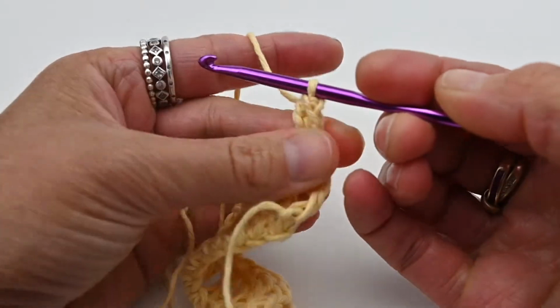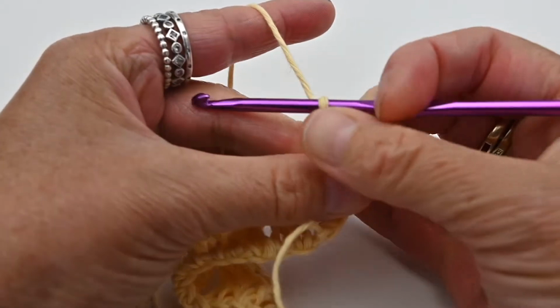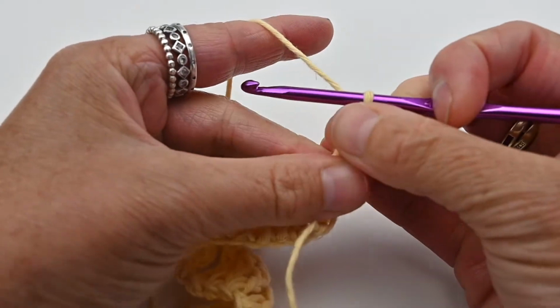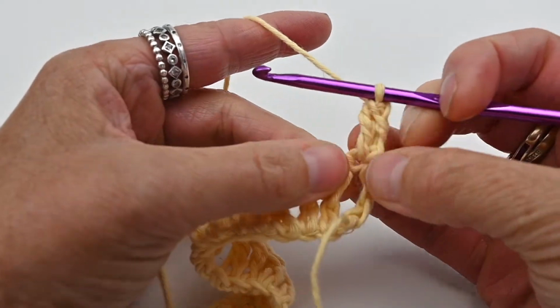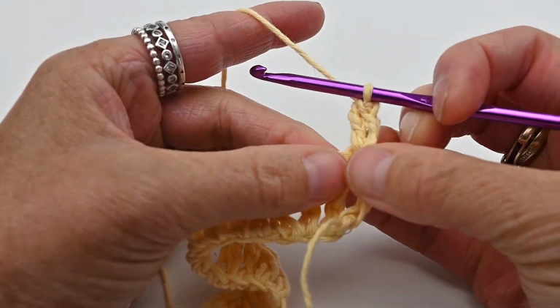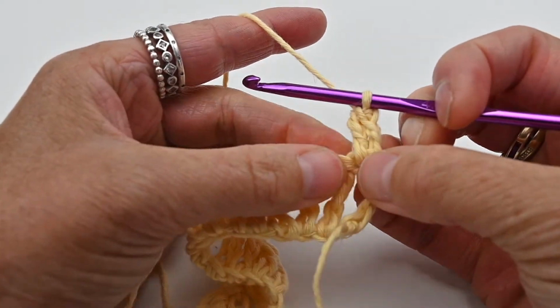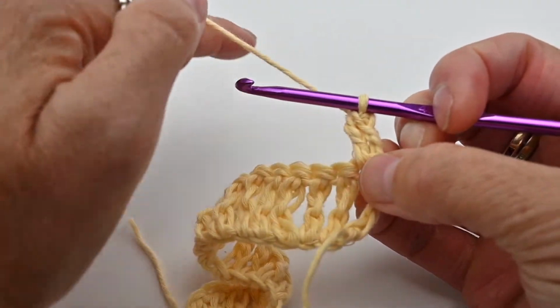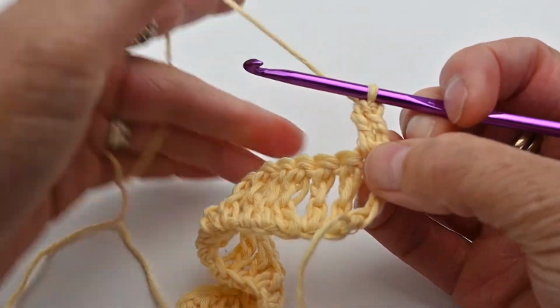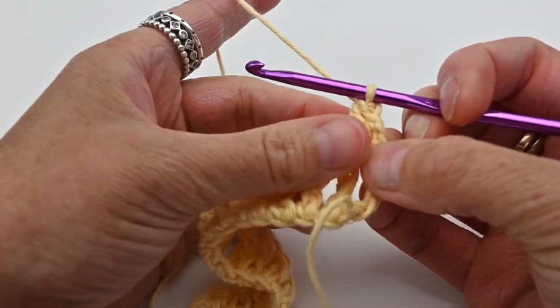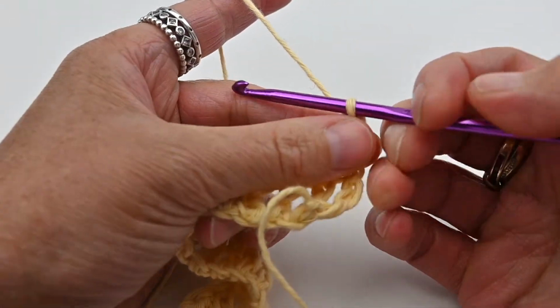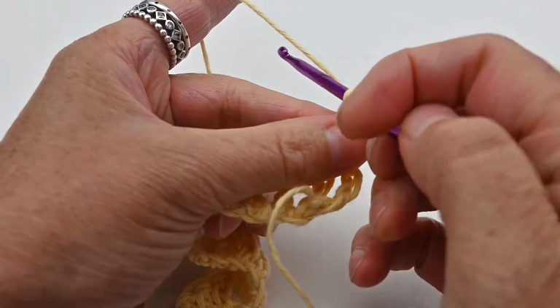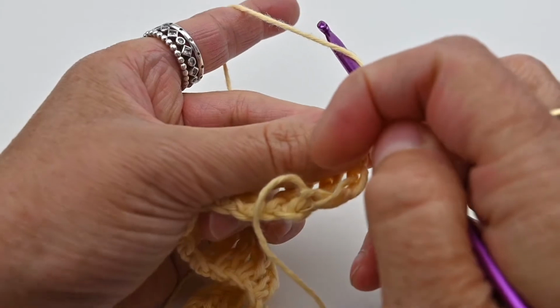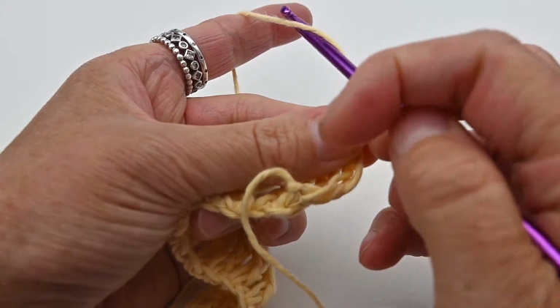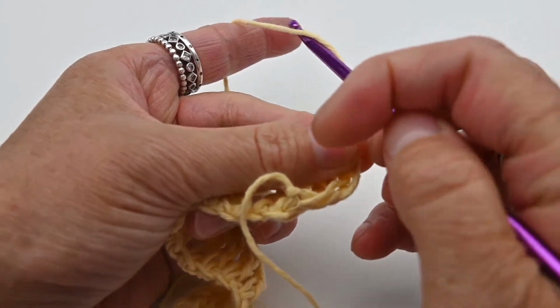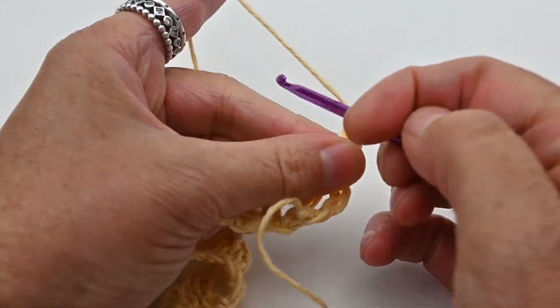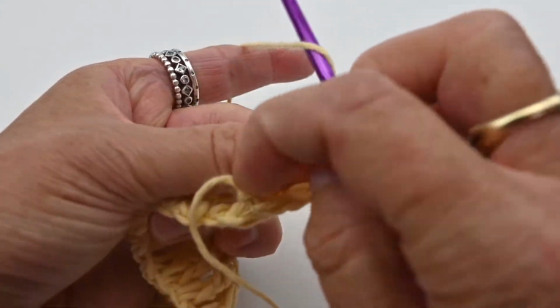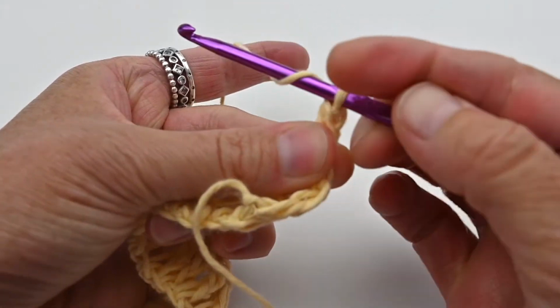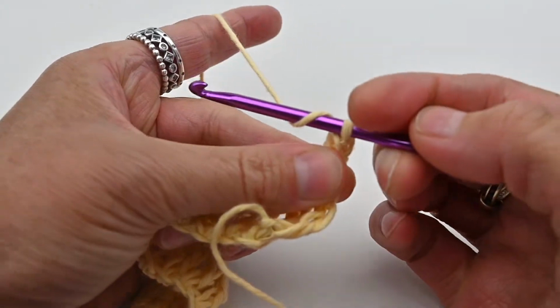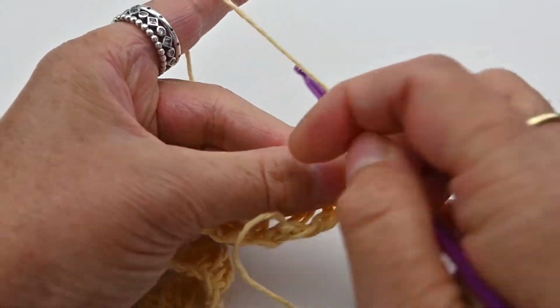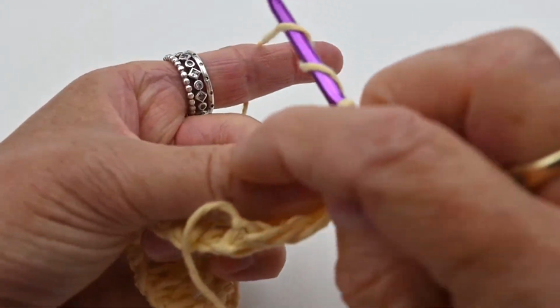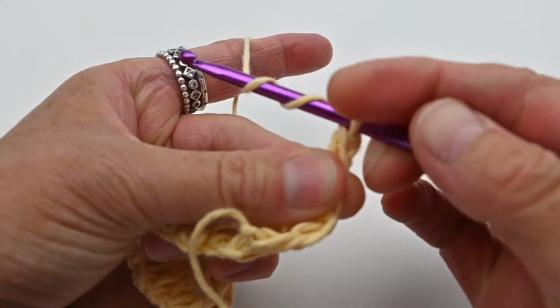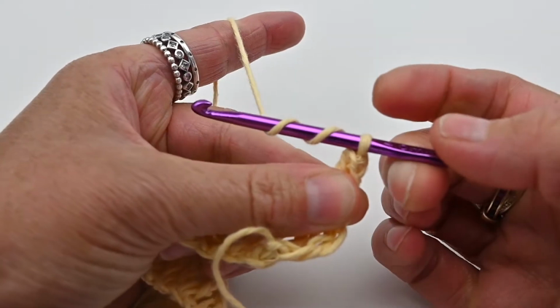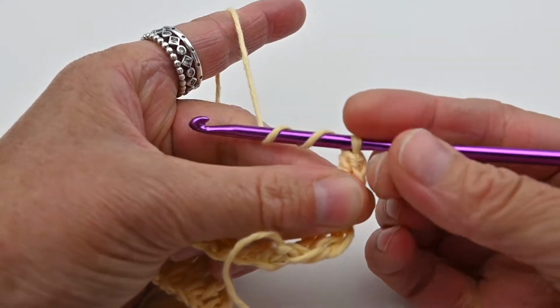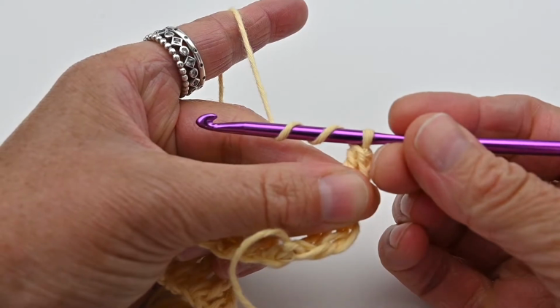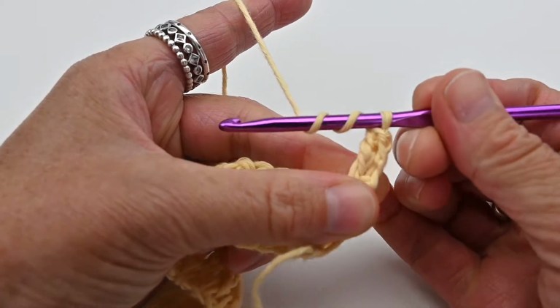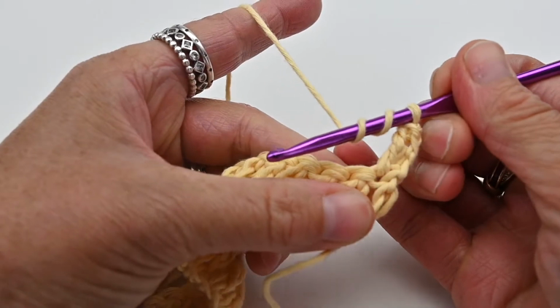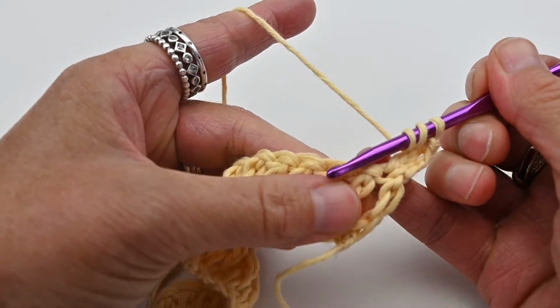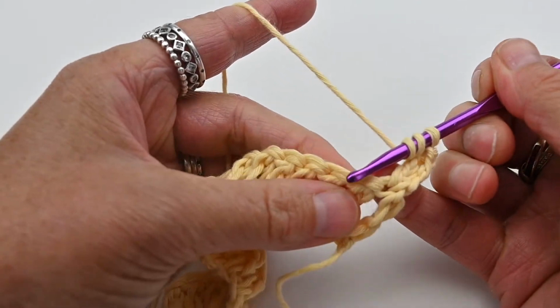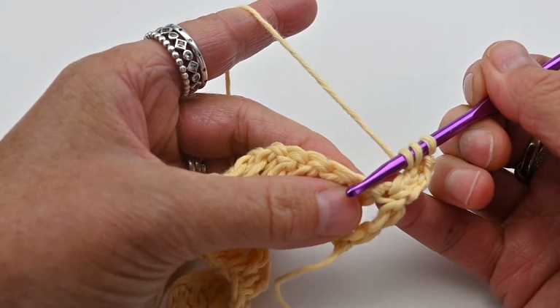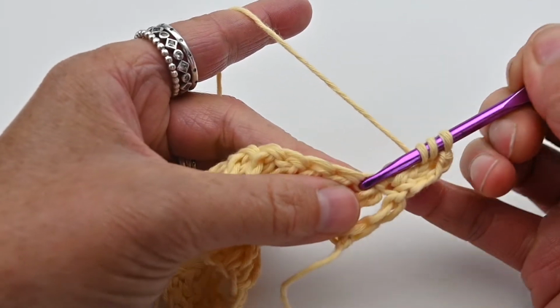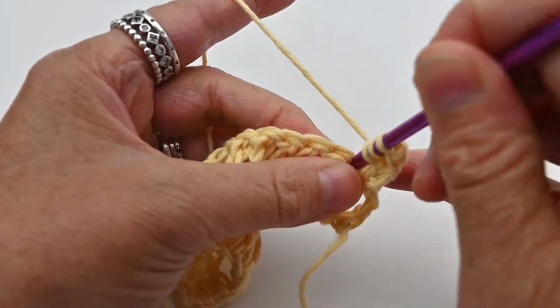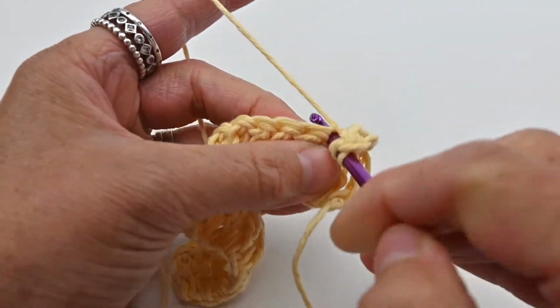And that is your treble stitch — I'll show you once again. Wrap the yarn around your hook twice so you have three loops on your hook, and insert your hook into the stitch.